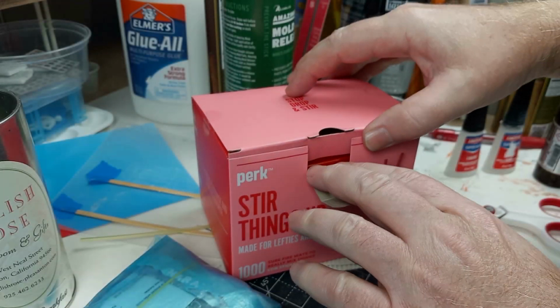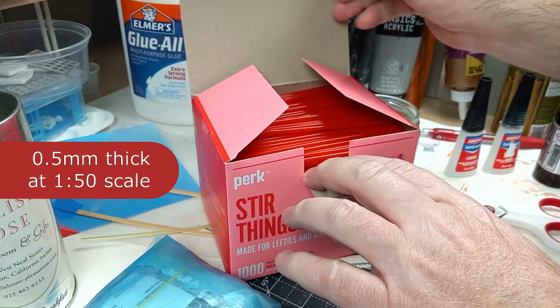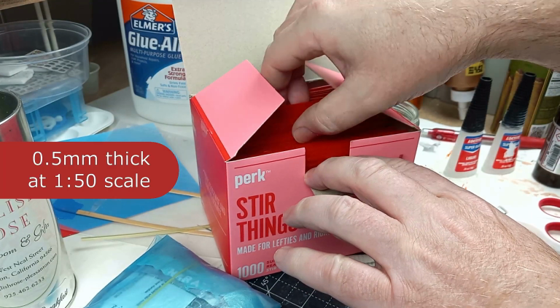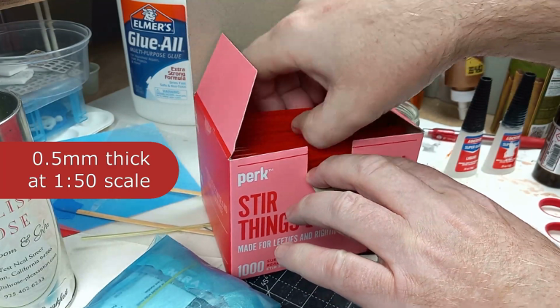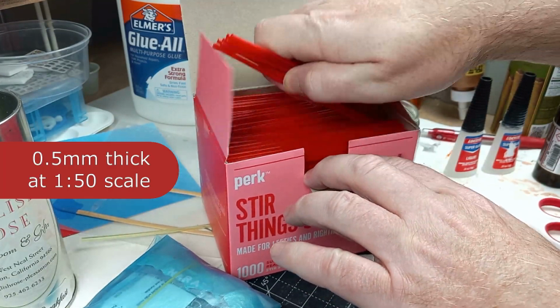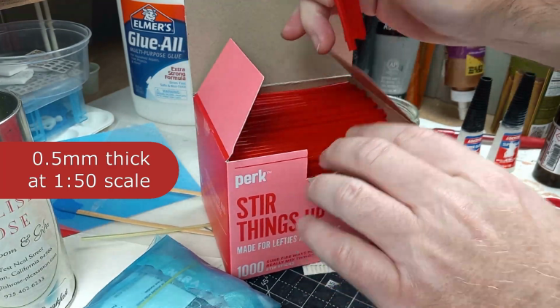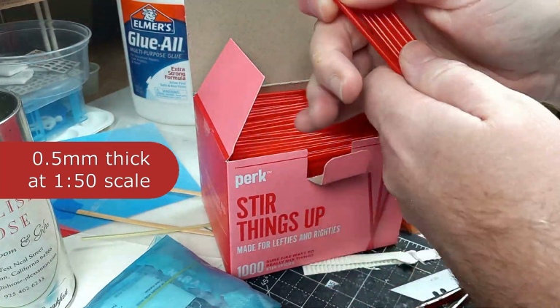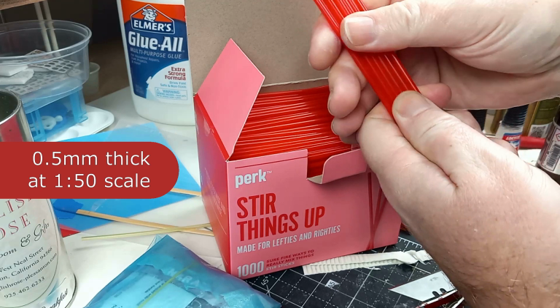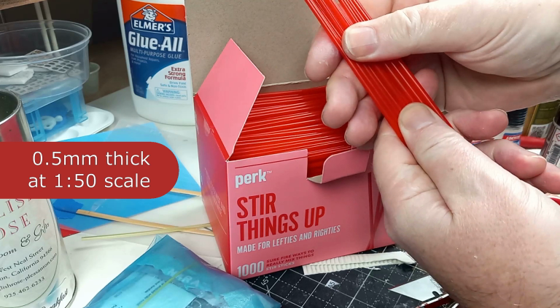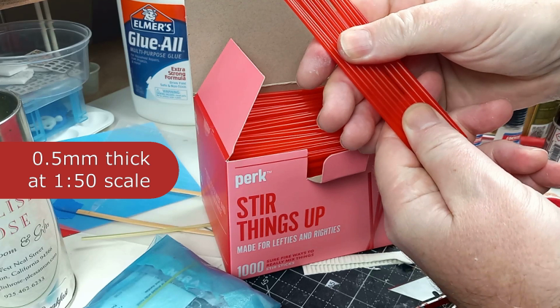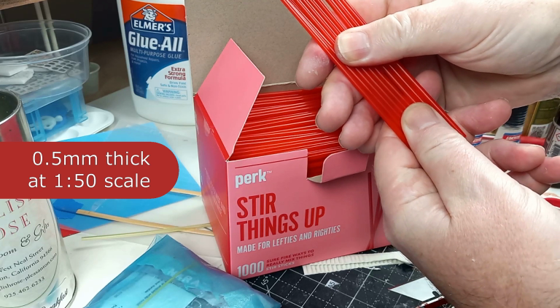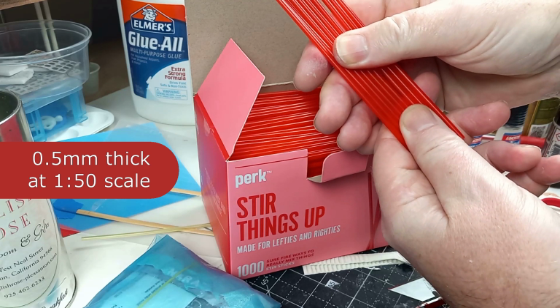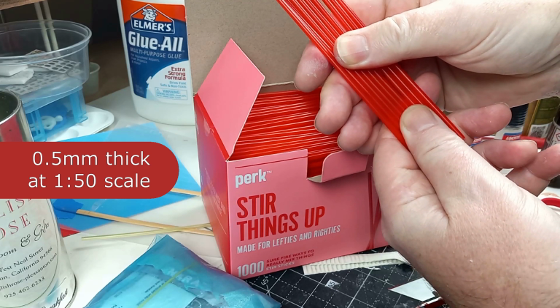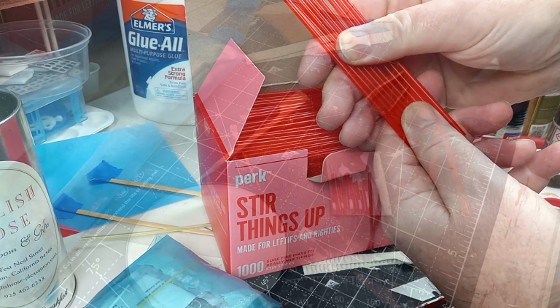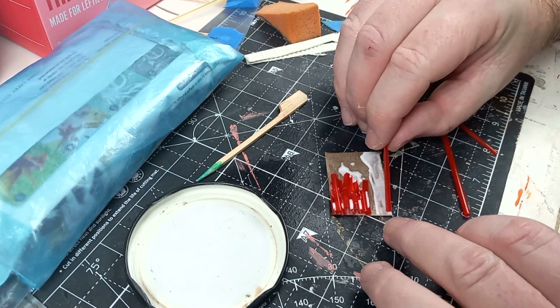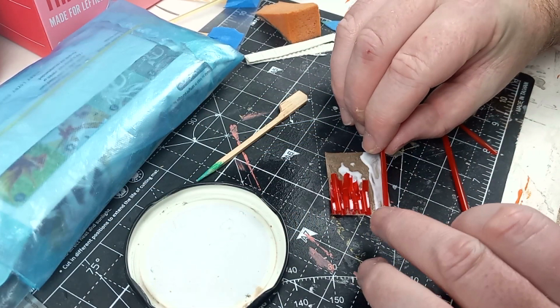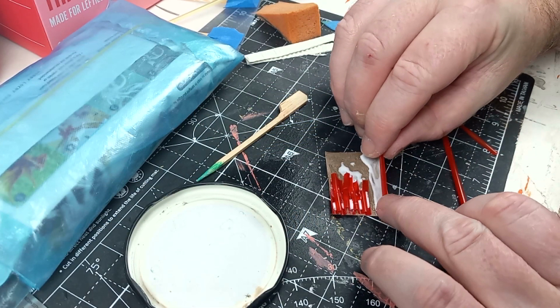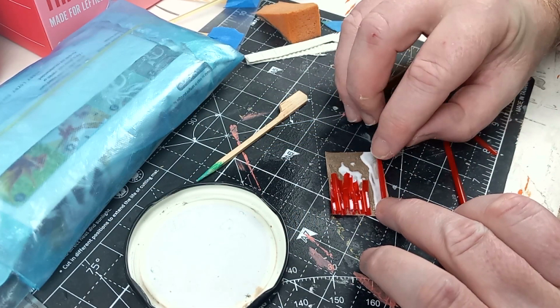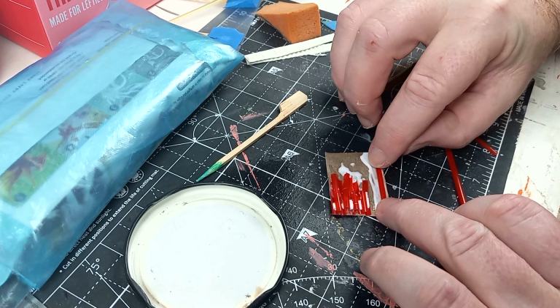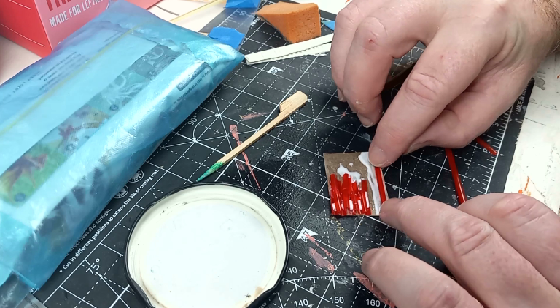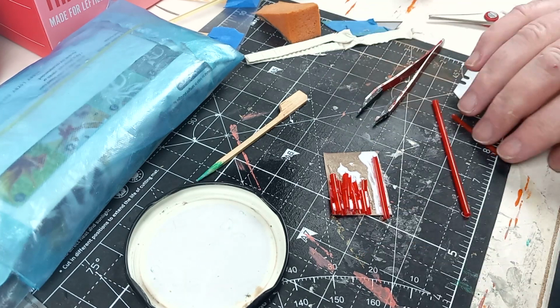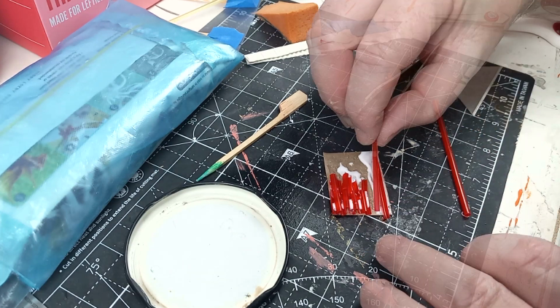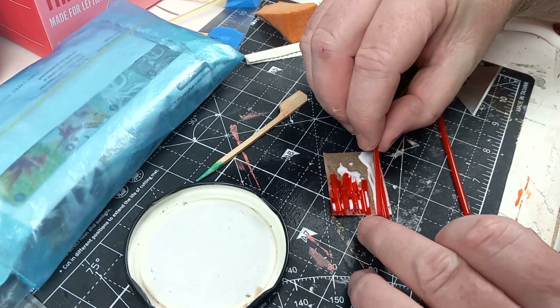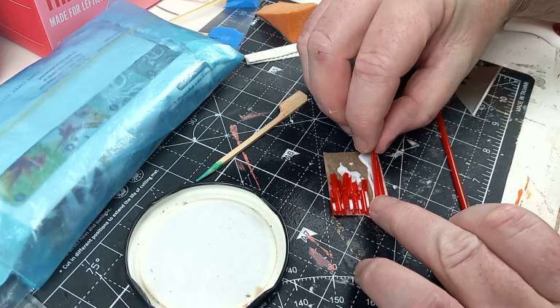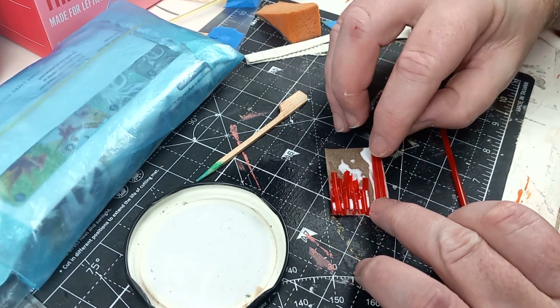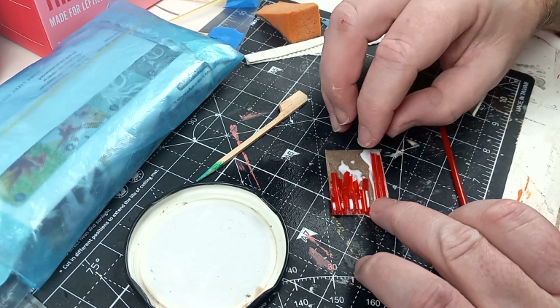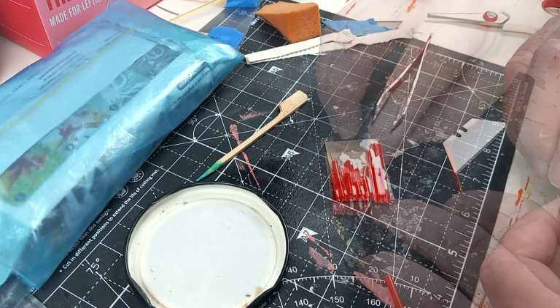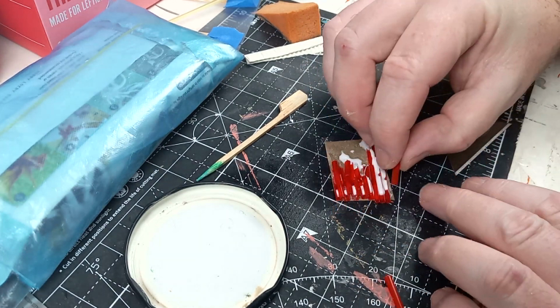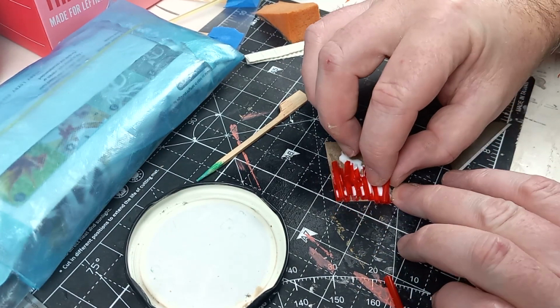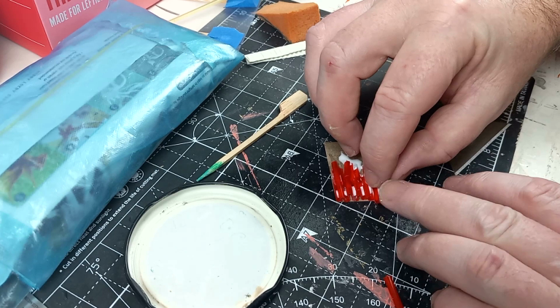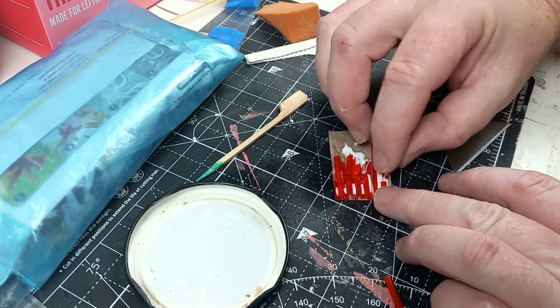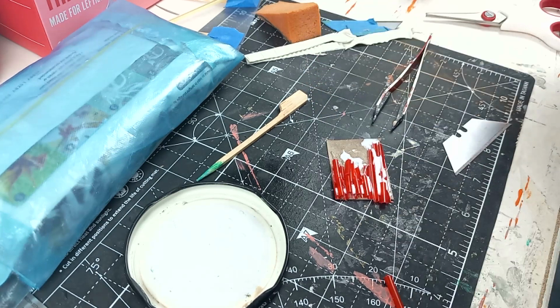But tile thickness at 1 to 50 is half a millimeter, so I'll be using these small diameter straws. I've split them down the center and cut them to length. I'm laying the pans as a single length, and now I'm laying the individual cover tiles.